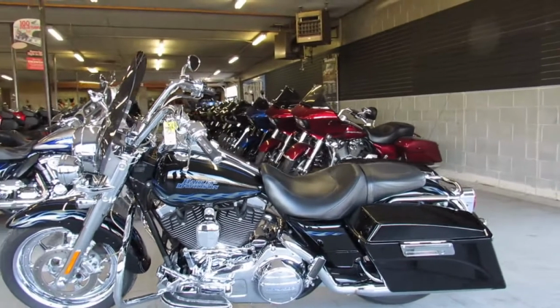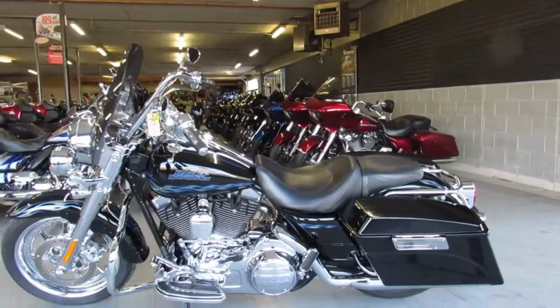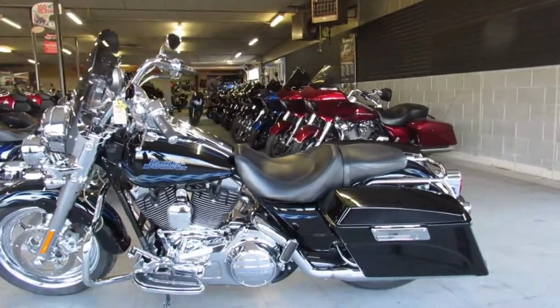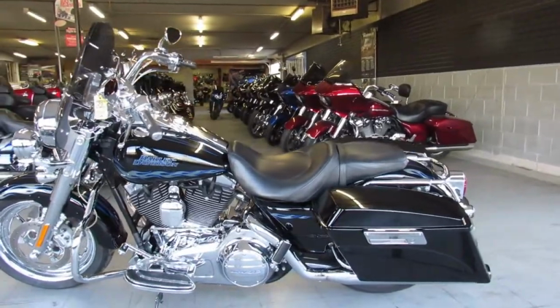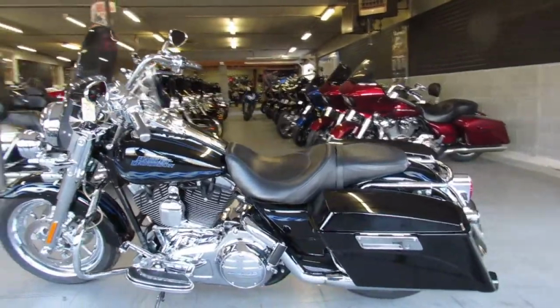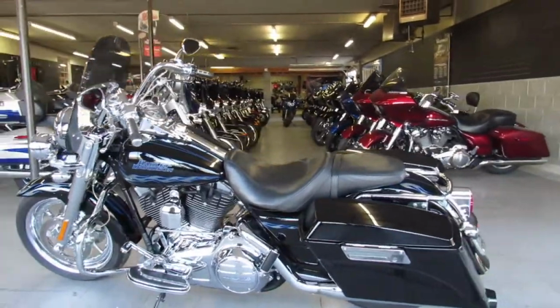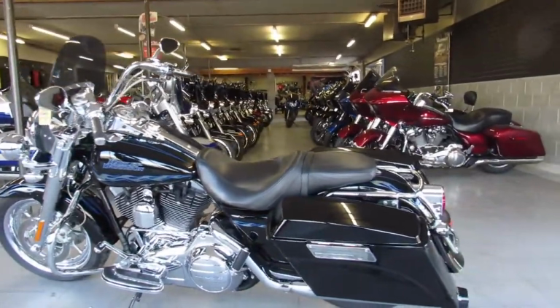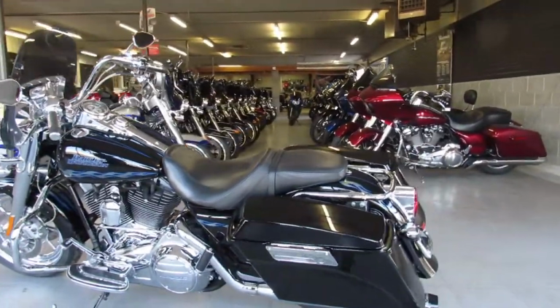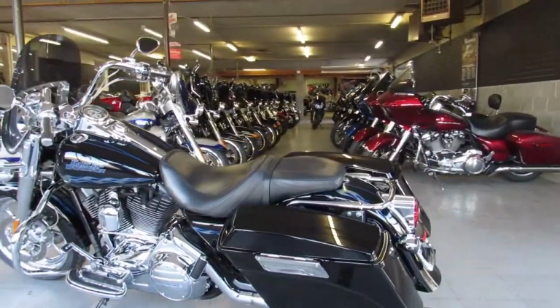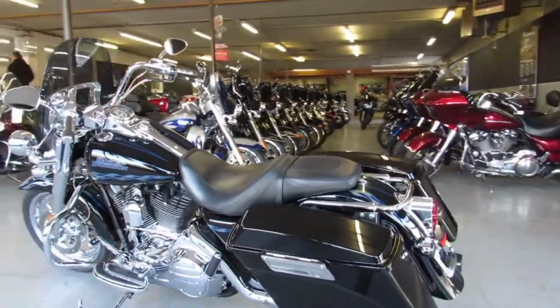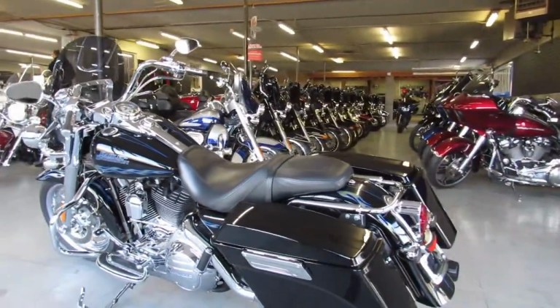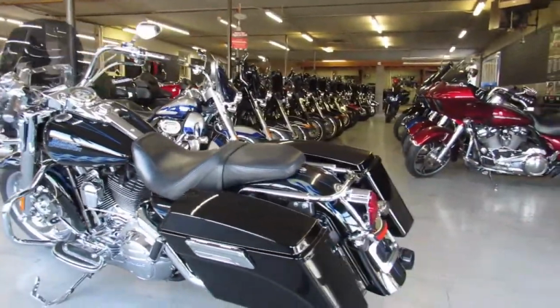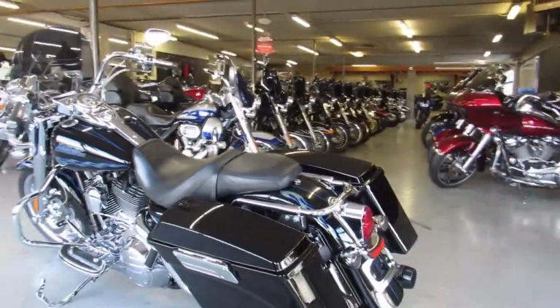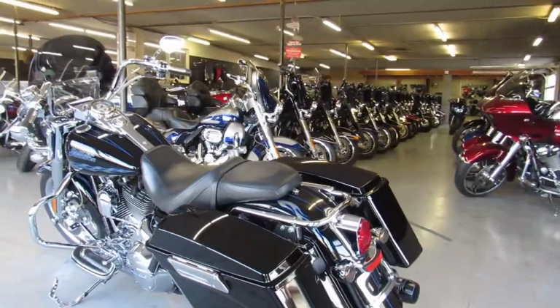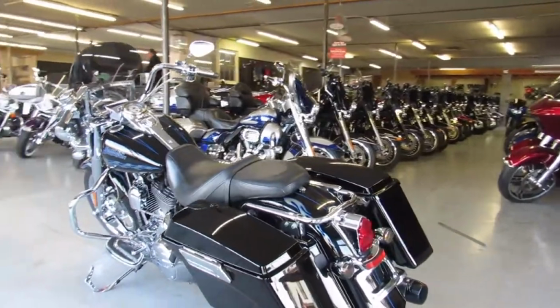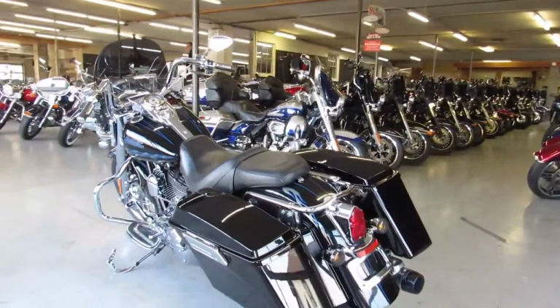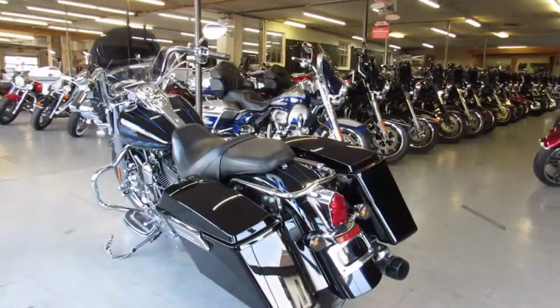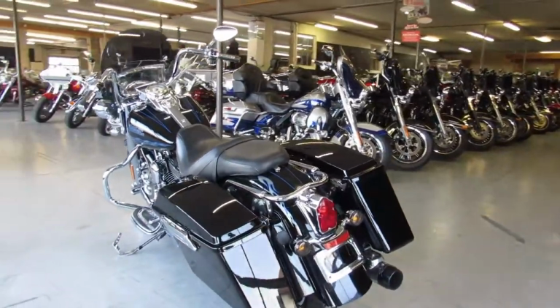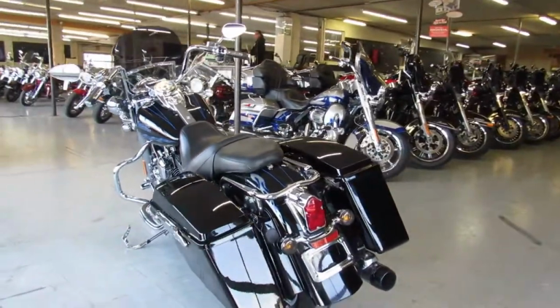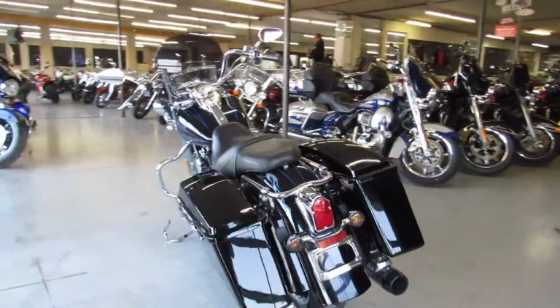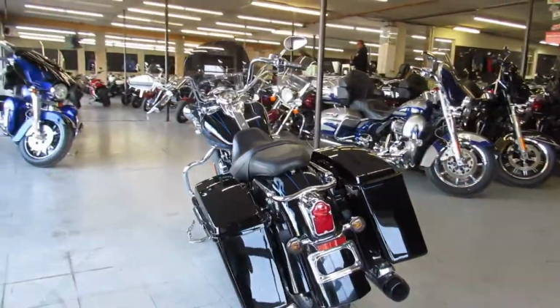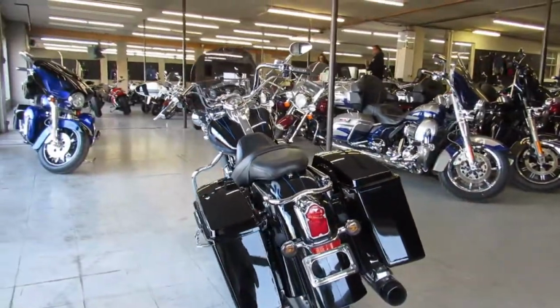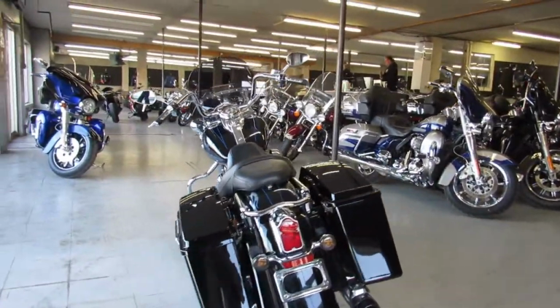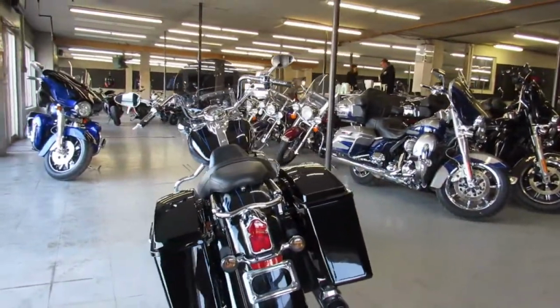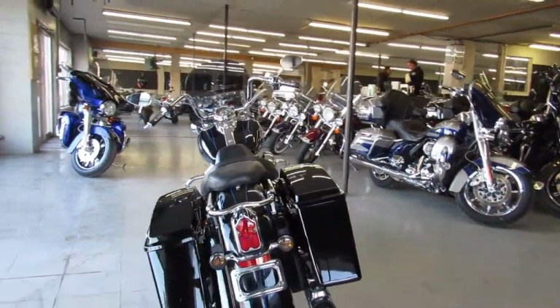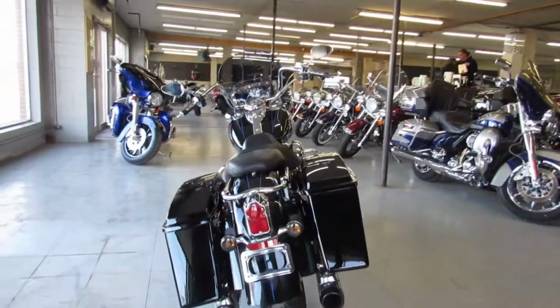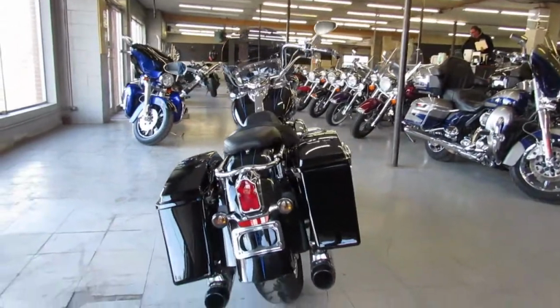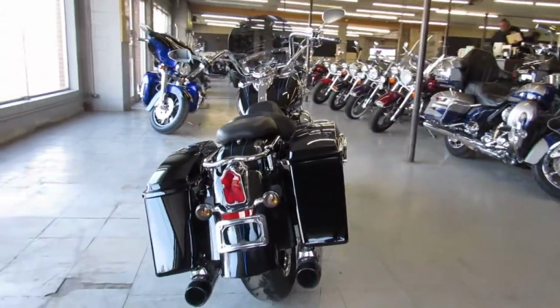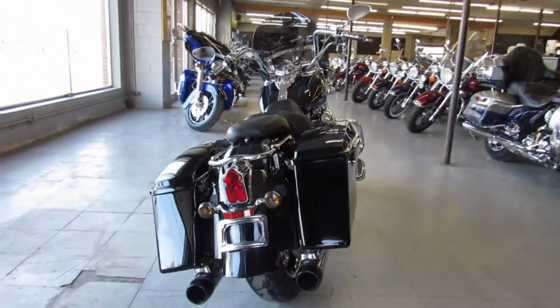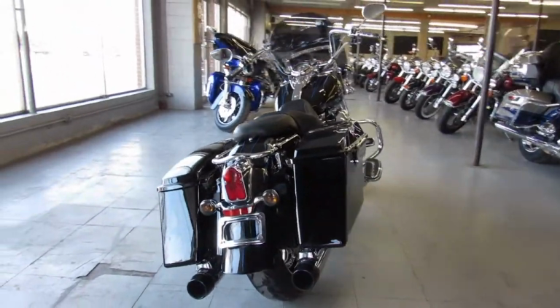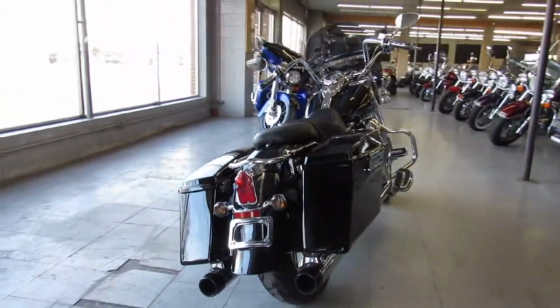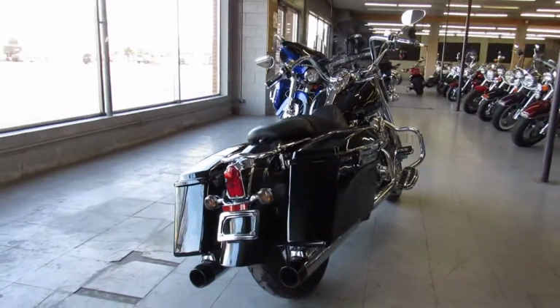Hey guys, ApprovalPowerSports.com here. Just got in a really nice Harley Davidson — this one's a 2007 Screaming Eagle Road King for sale. It's got the 110 inch Screaming Eagle motor that runs strong. It's a sharp Road King all the way around.